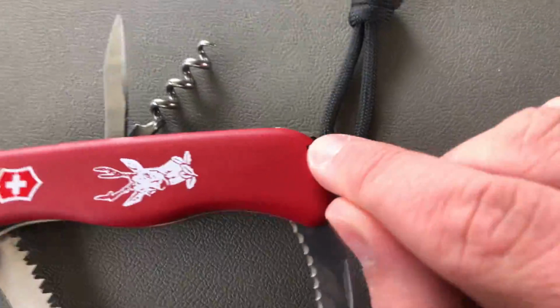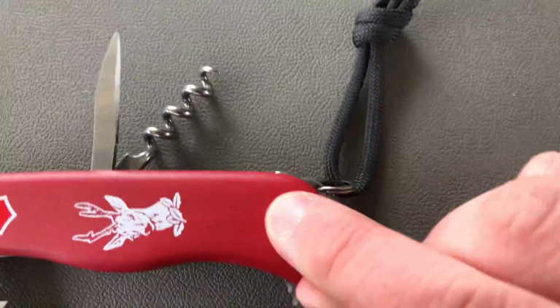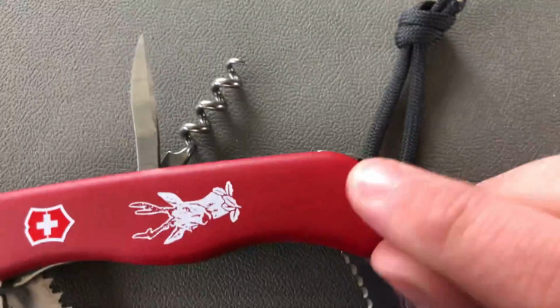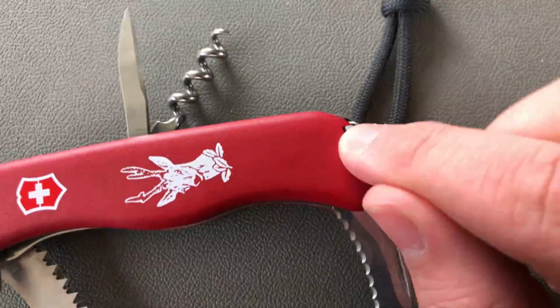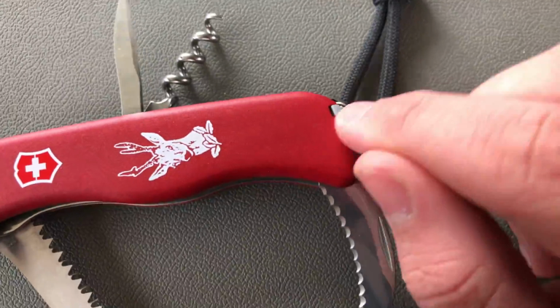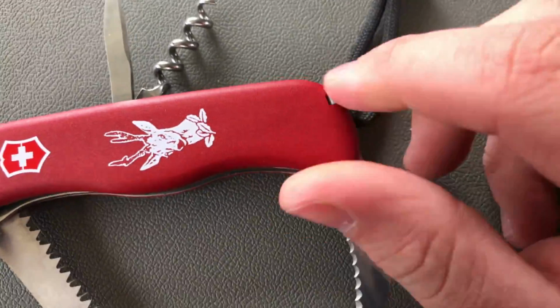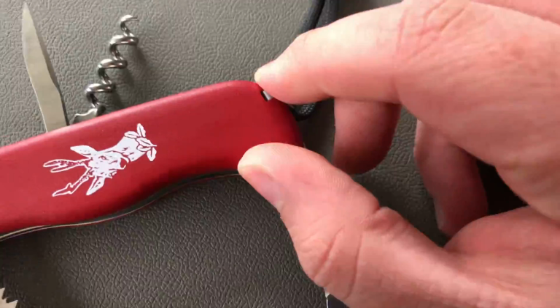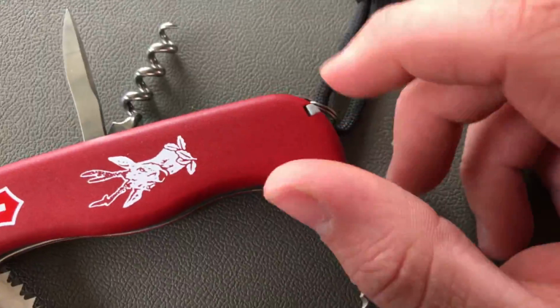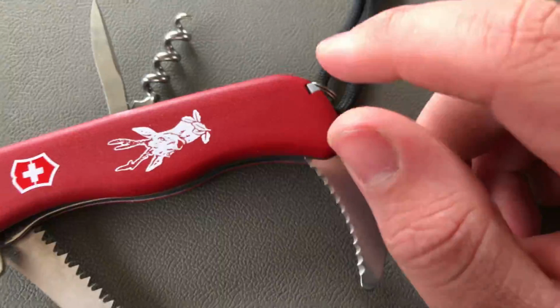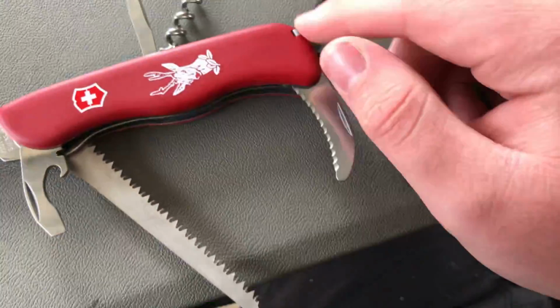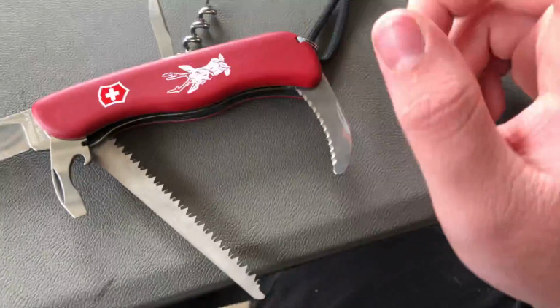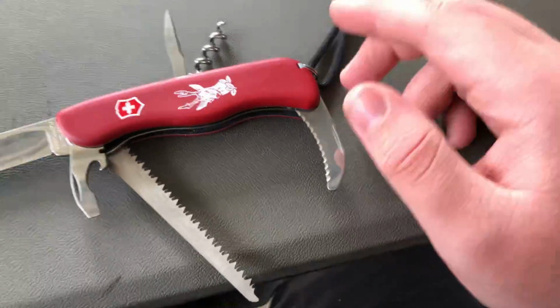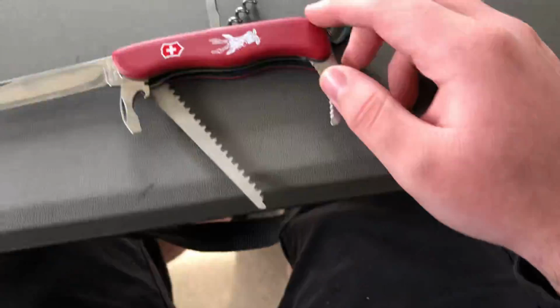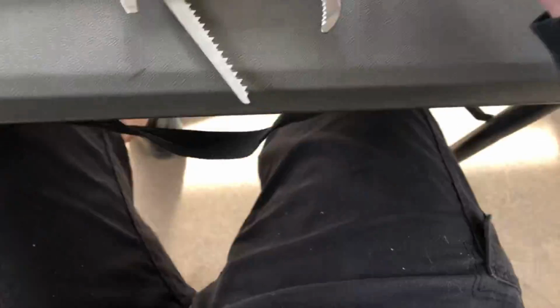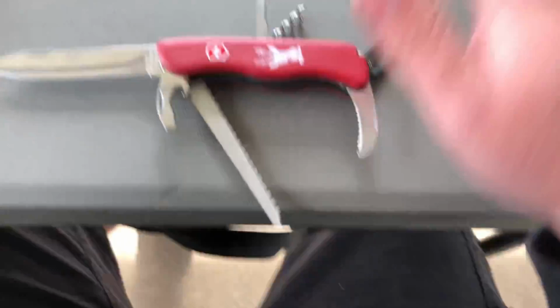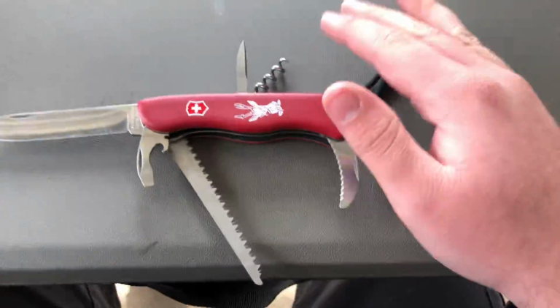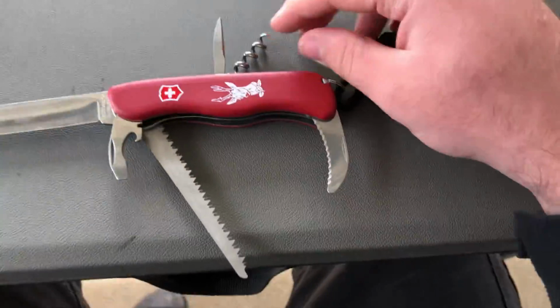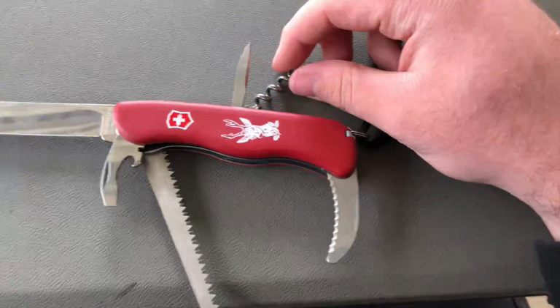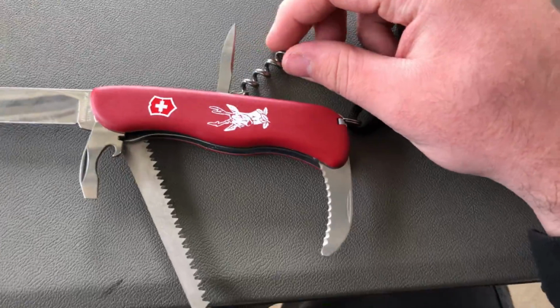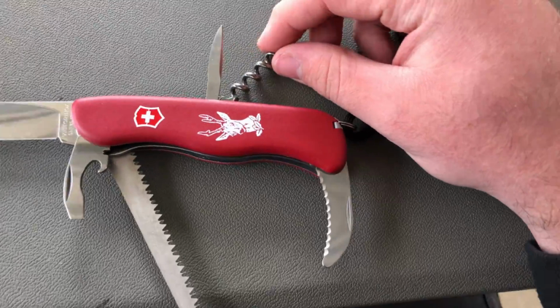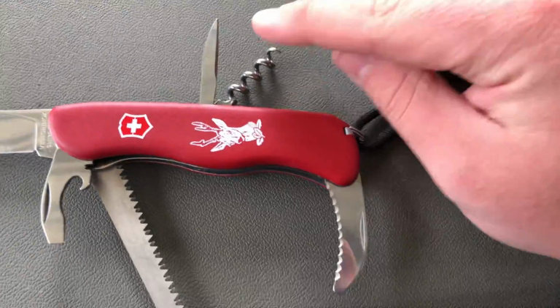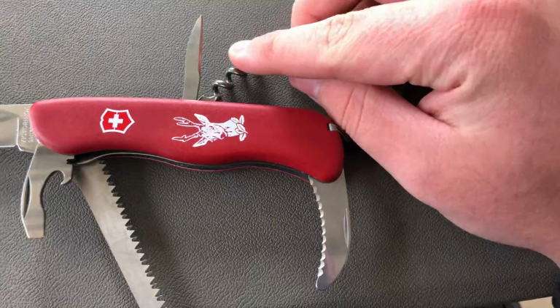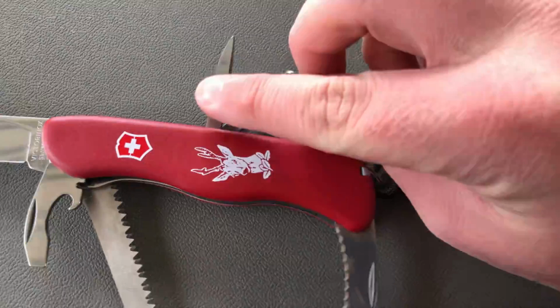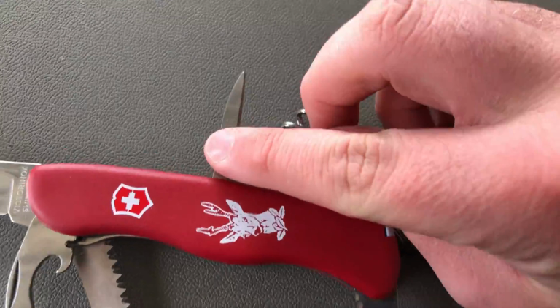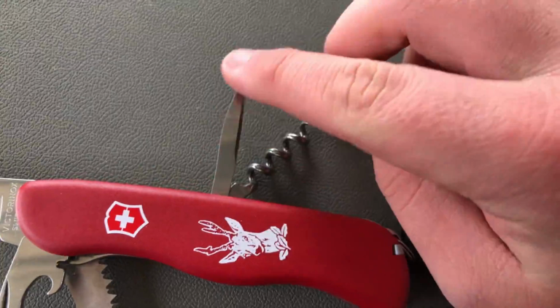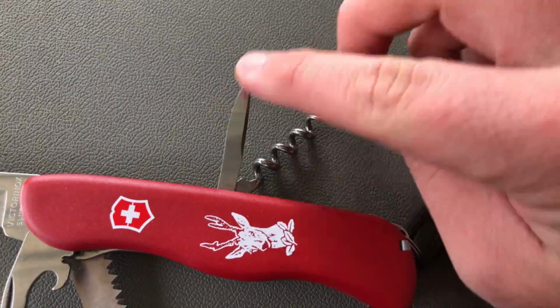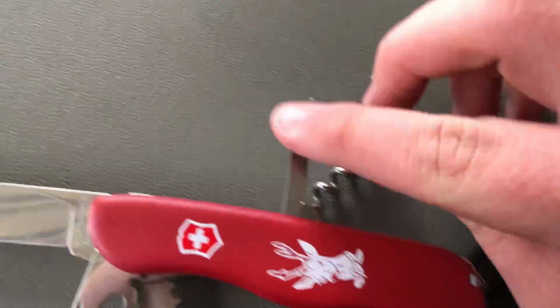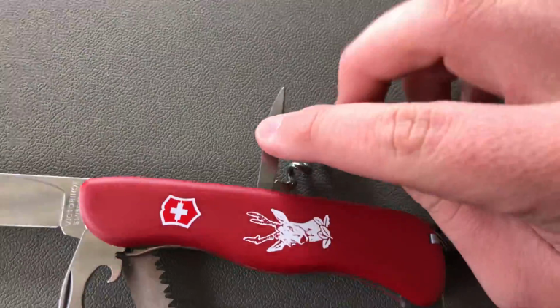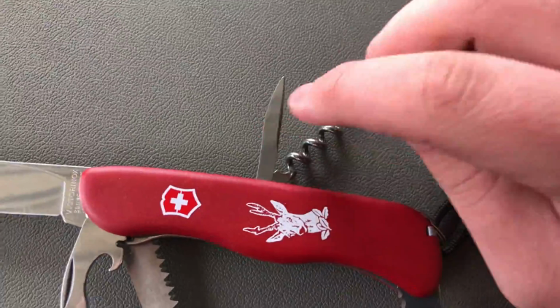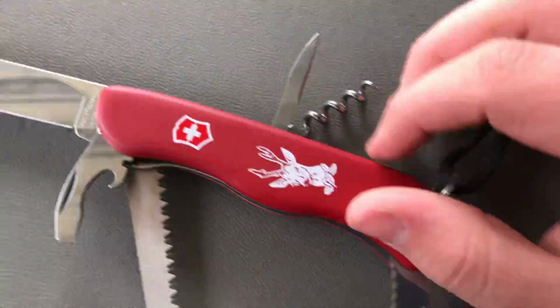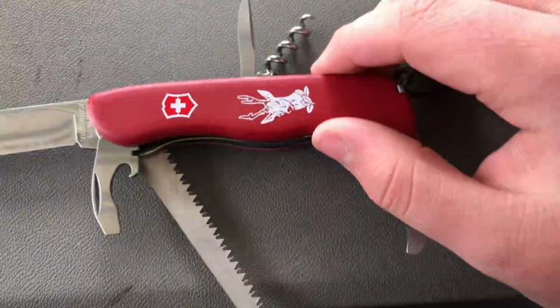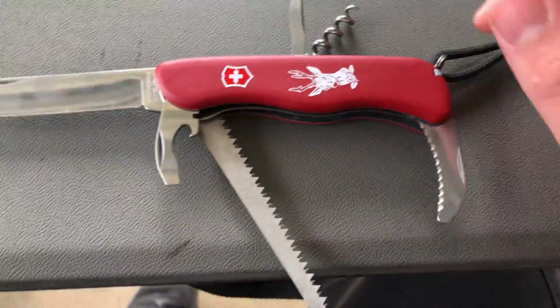Obviously you get the standard handle tools — the tools in the scale, tweezer, toothpick — they are standard on most Swiss Army knives. You get a corkscrew. This does not have a sewing eye in it.